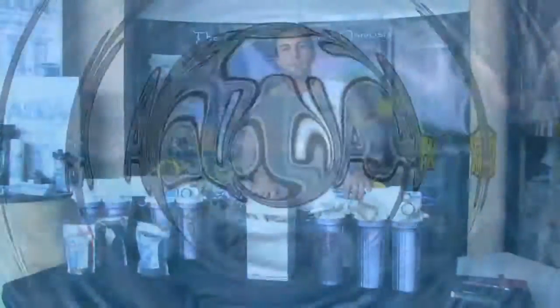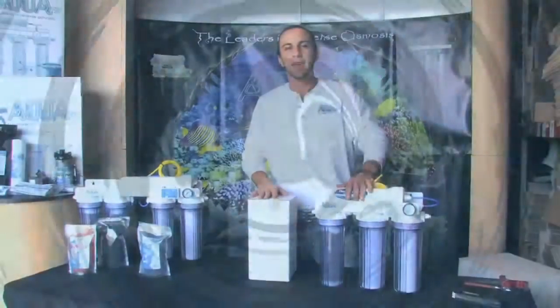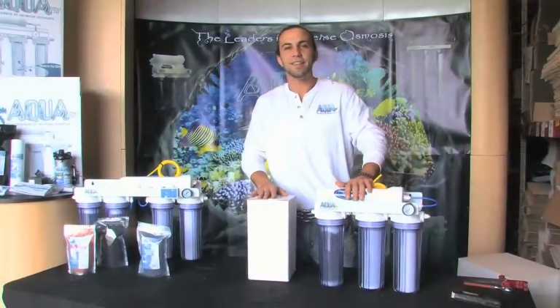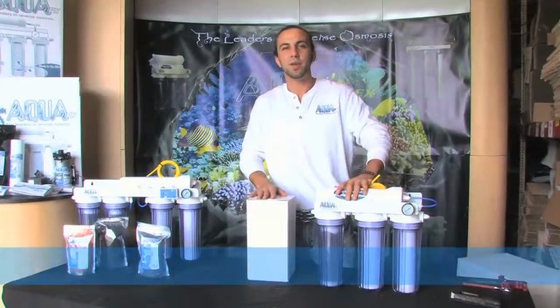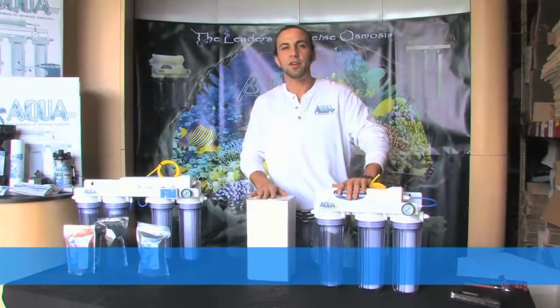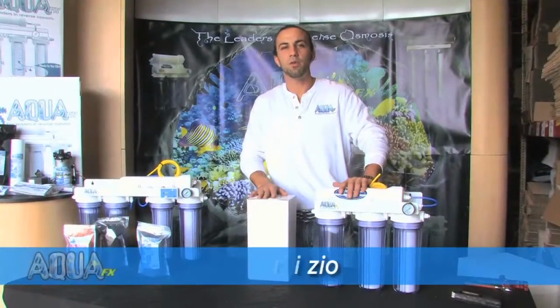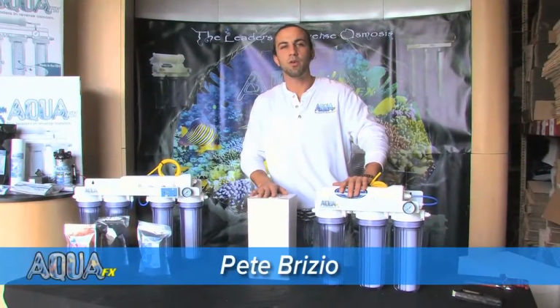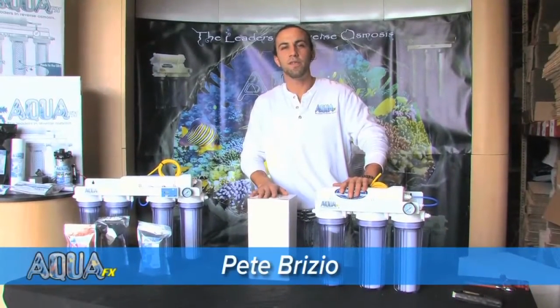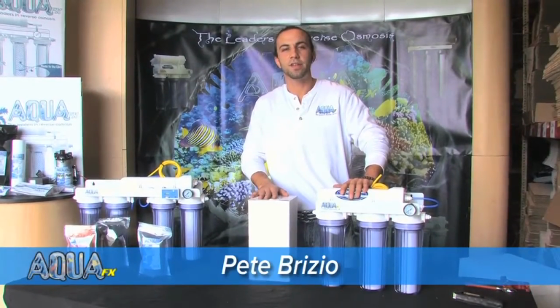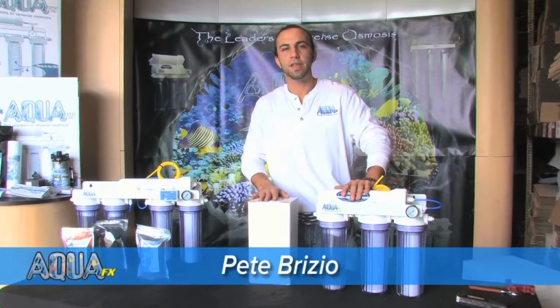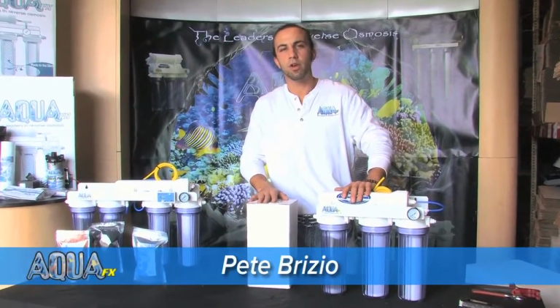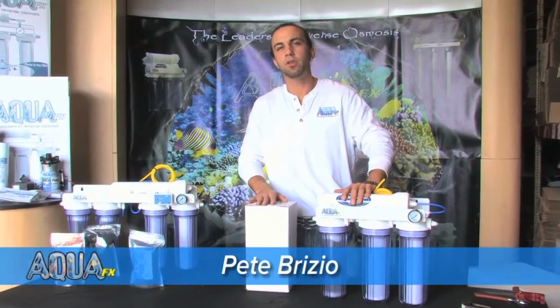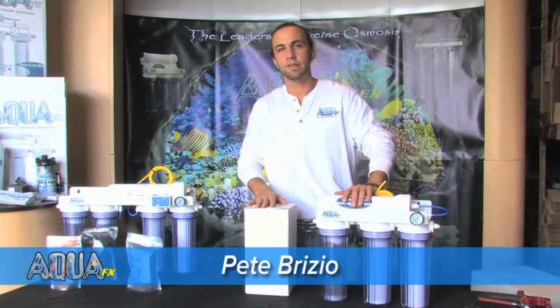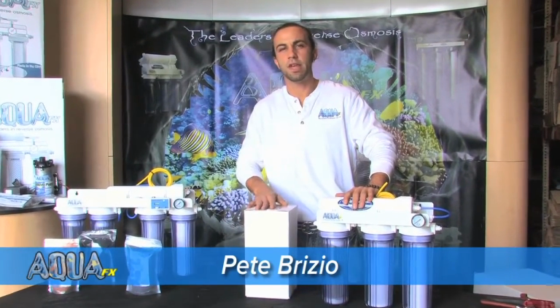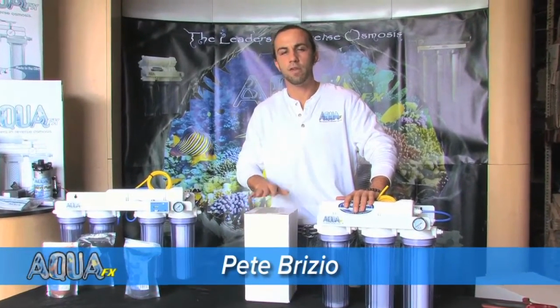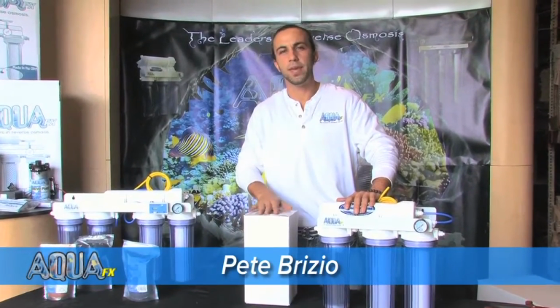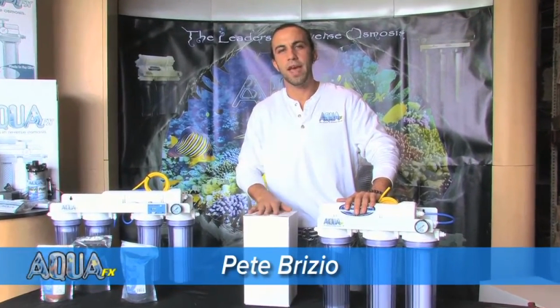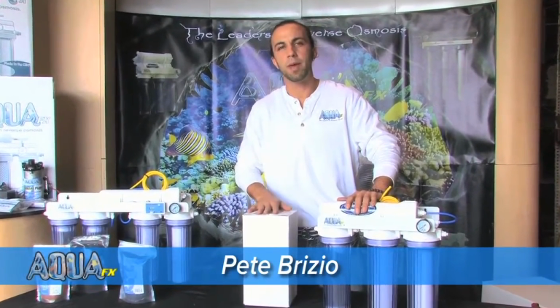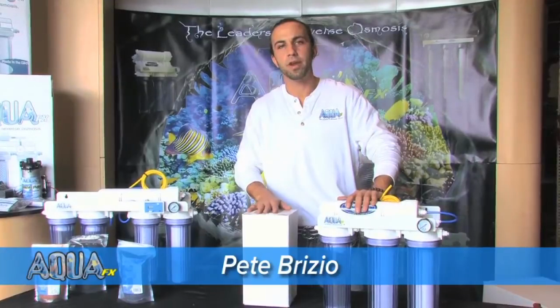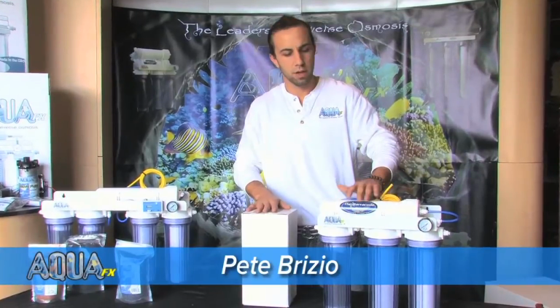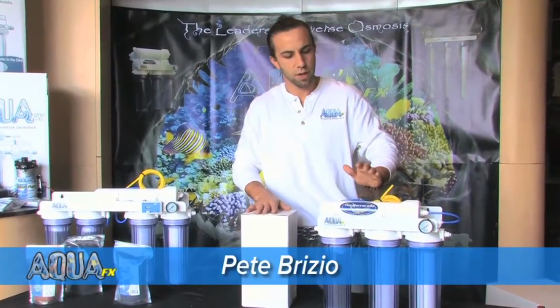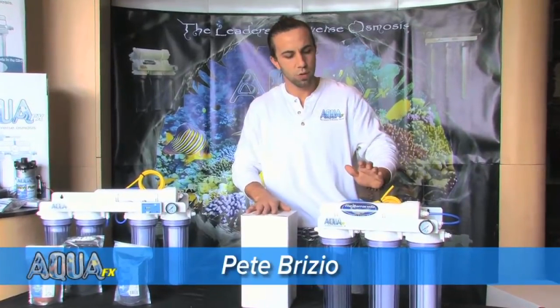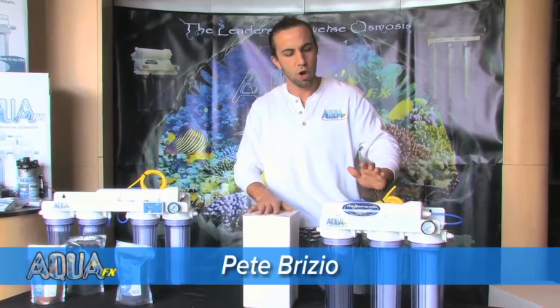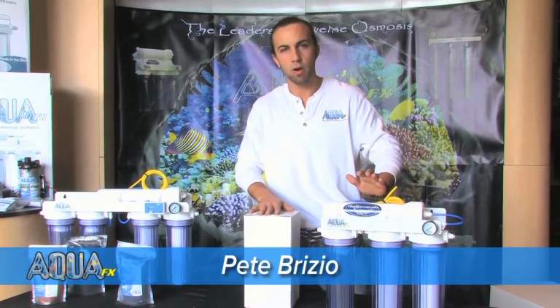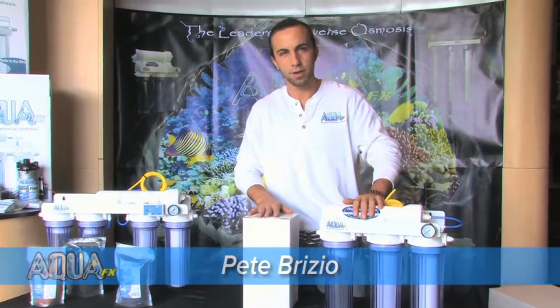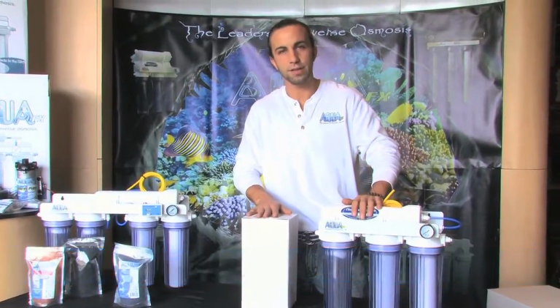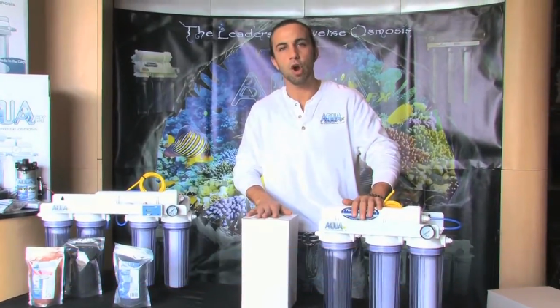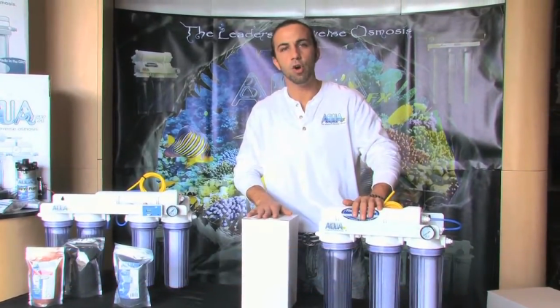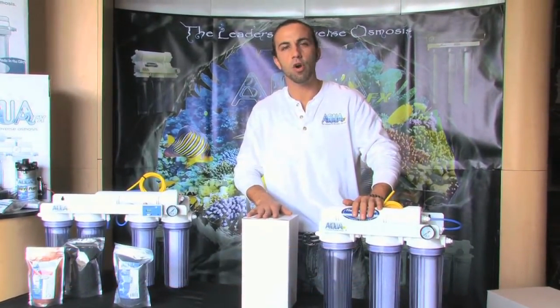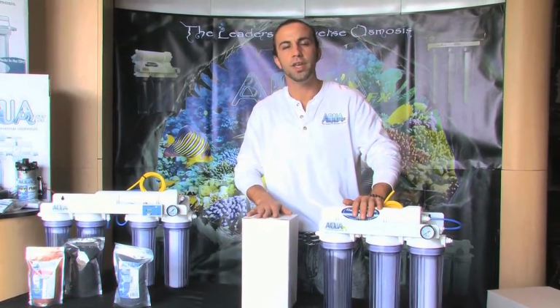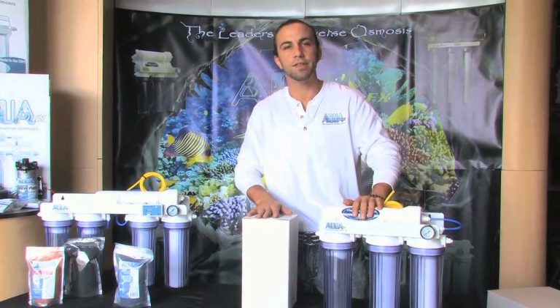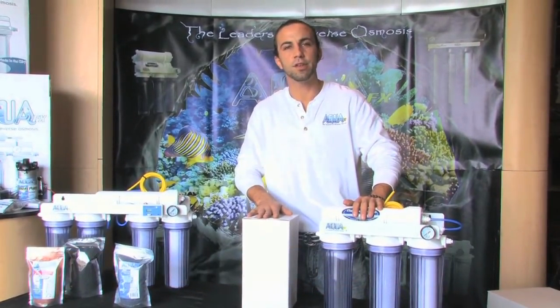Hey guys, it's Pete here again with AquaFX. Today we're going to be doing an installation of a piggyback membrane setup onto our existing RO, RODI system.